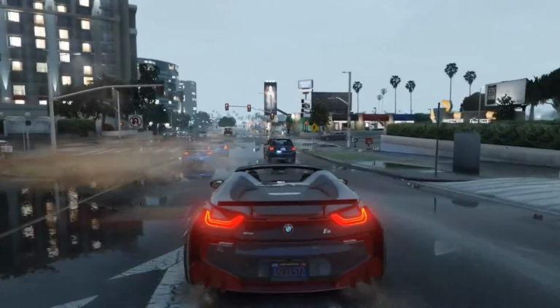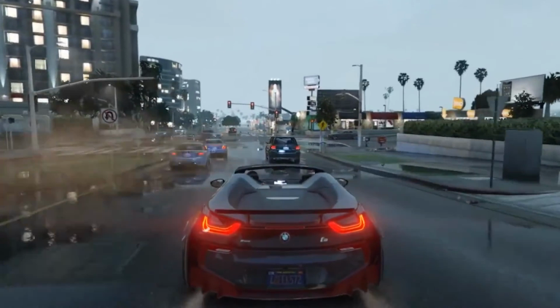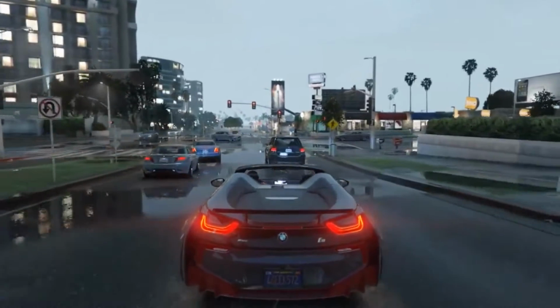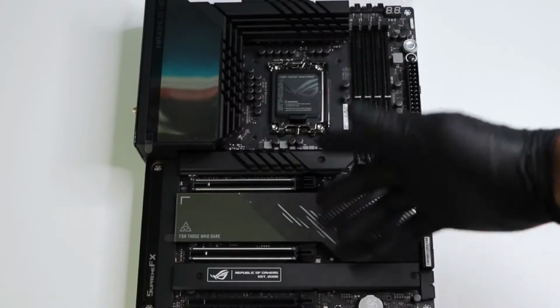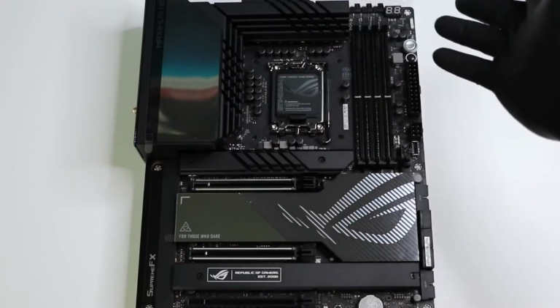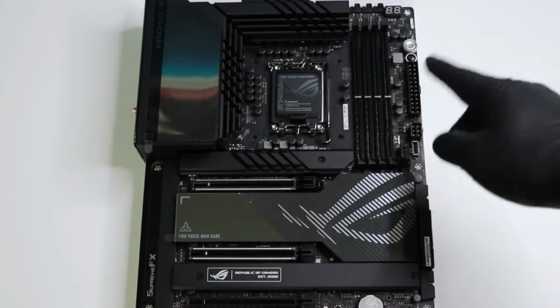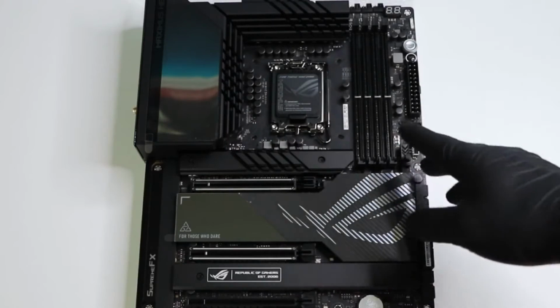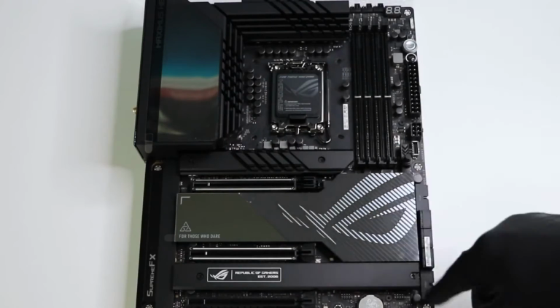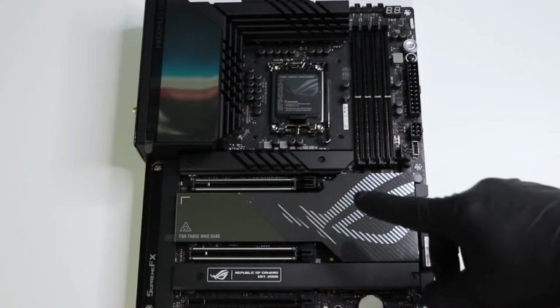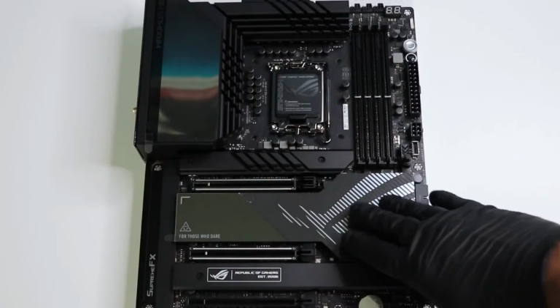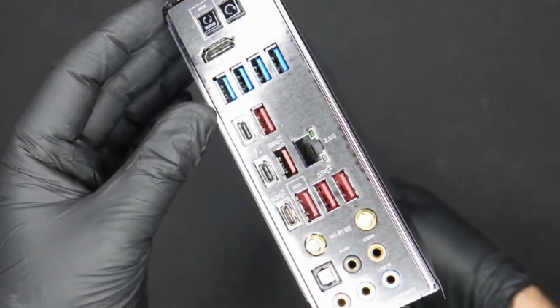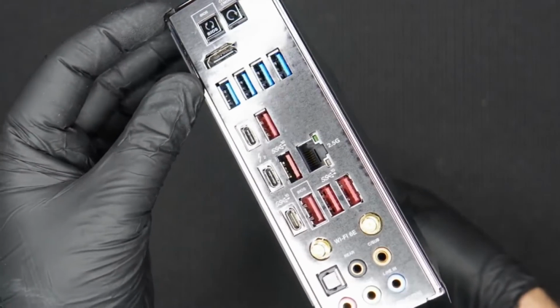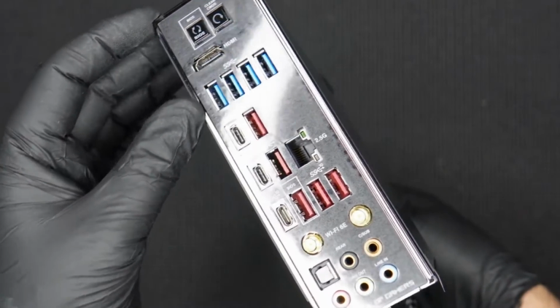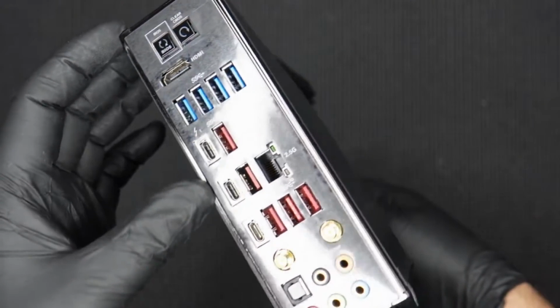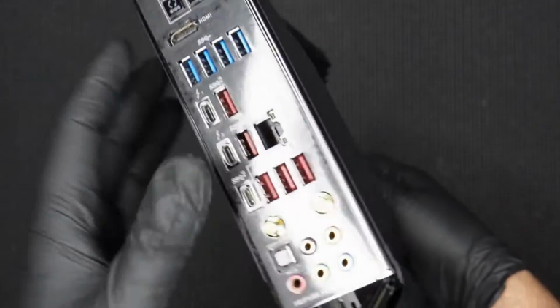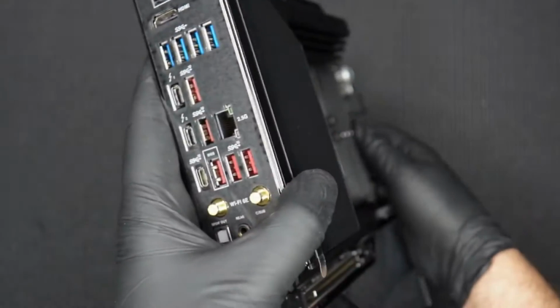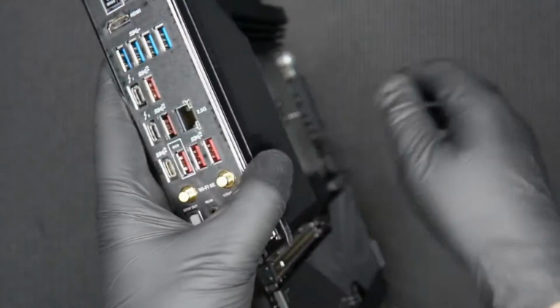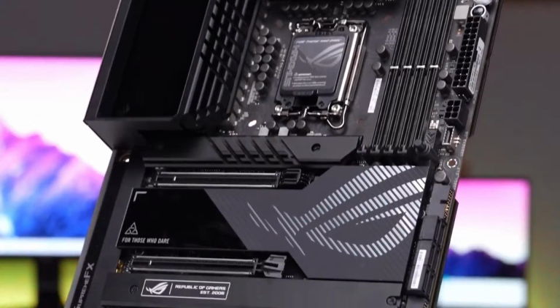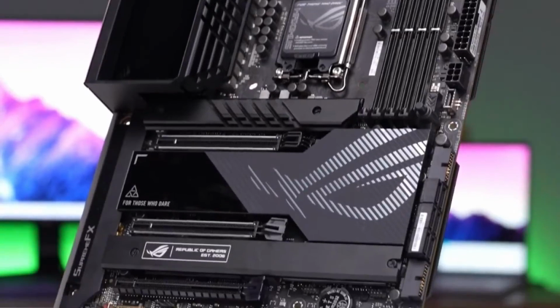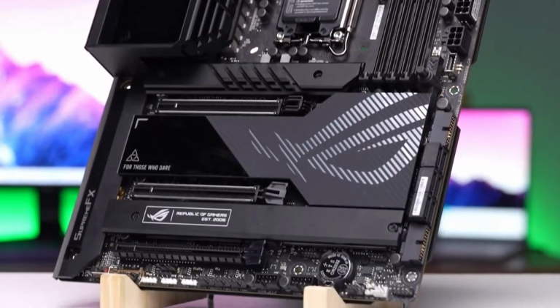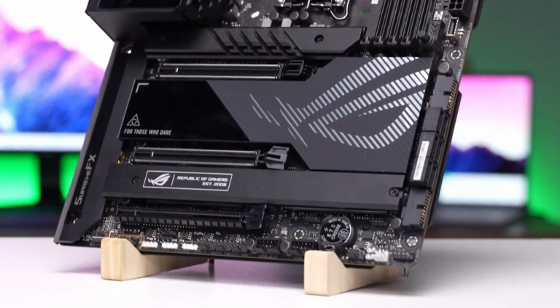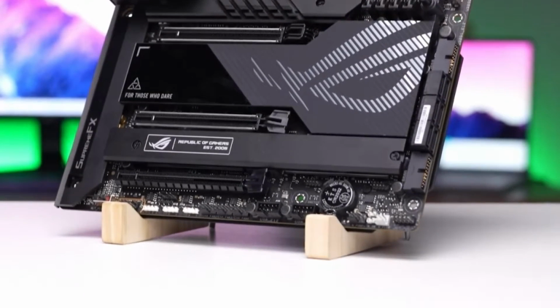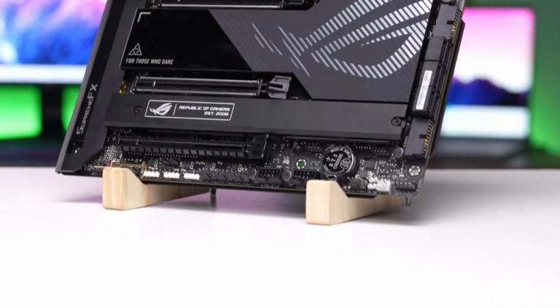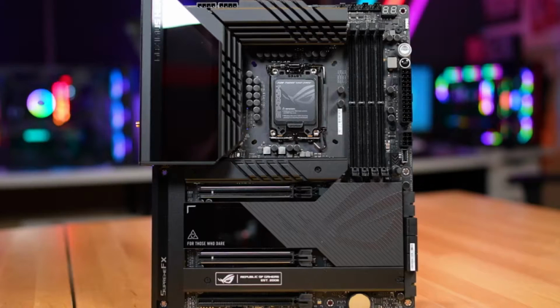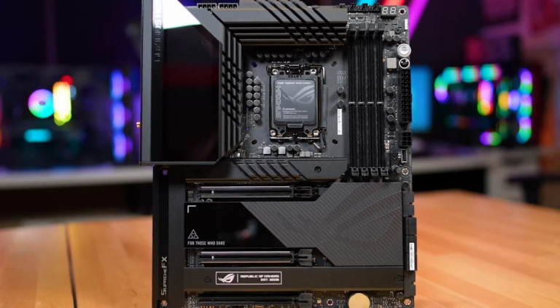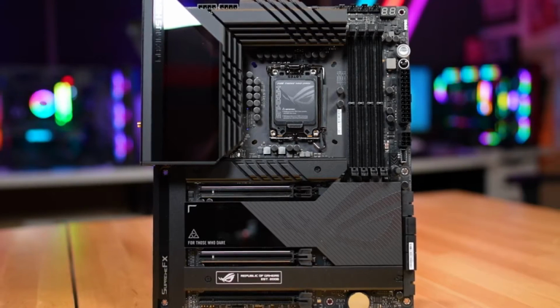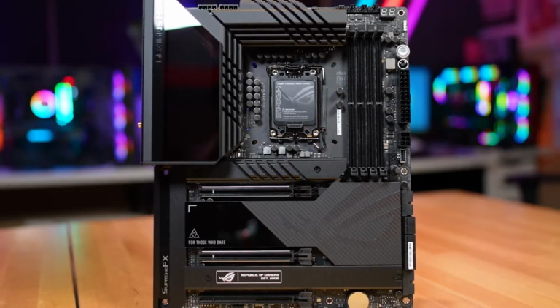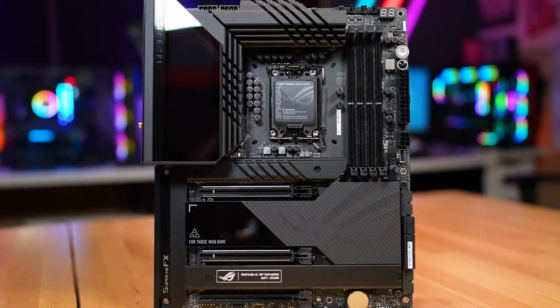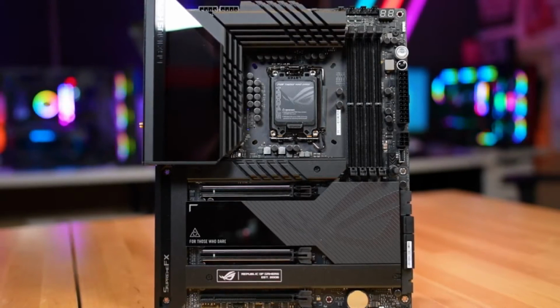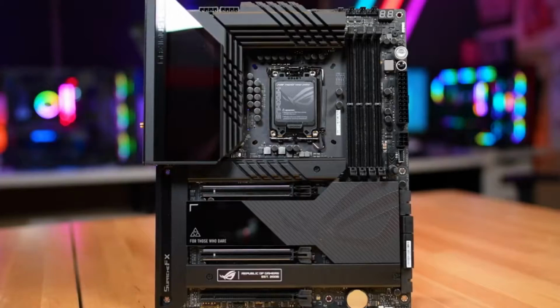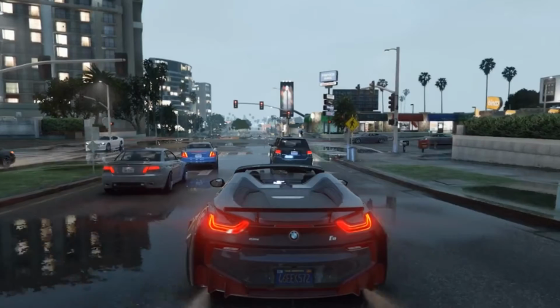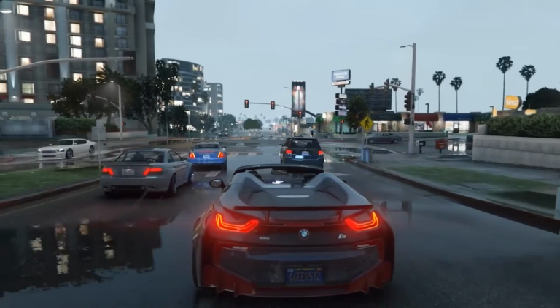The VRM heatsinks are quite heavy, have a lot of surface area with deep miter cuts, and share the load through a heatpipe that connects the two parts. They did a great job cooling the power components below when running our flagship Intel Core i9-13900K.